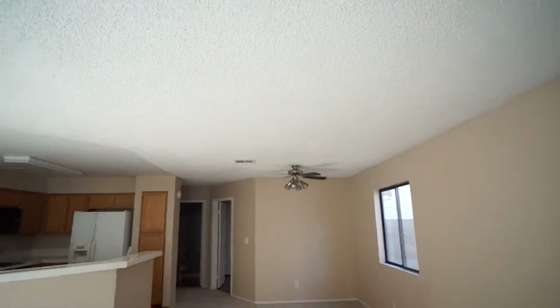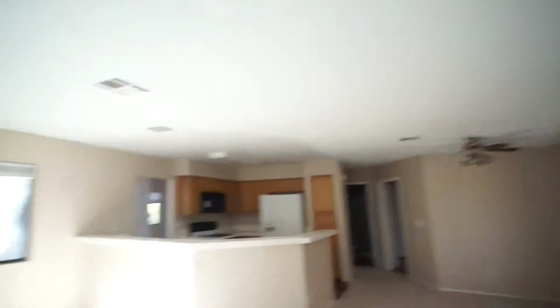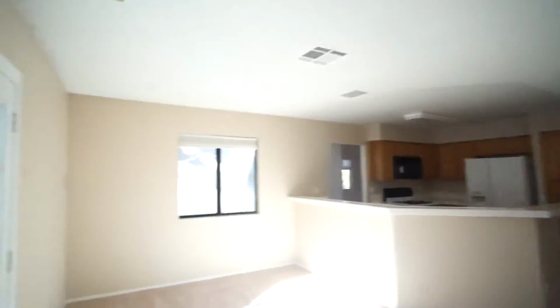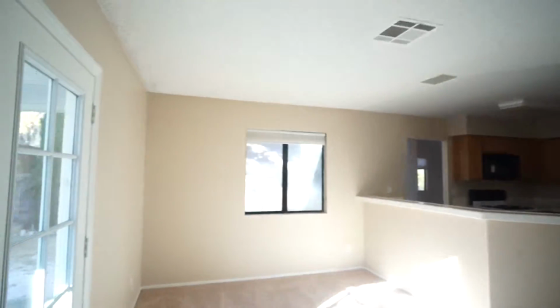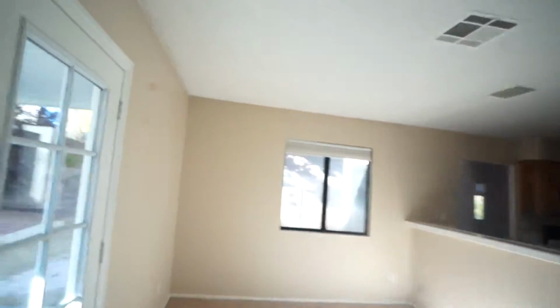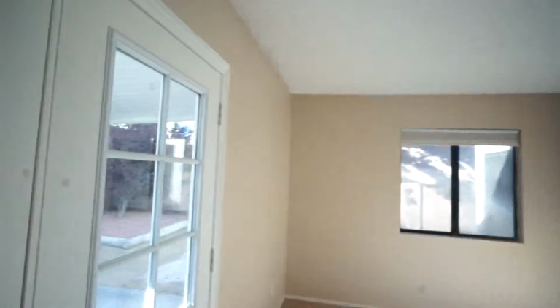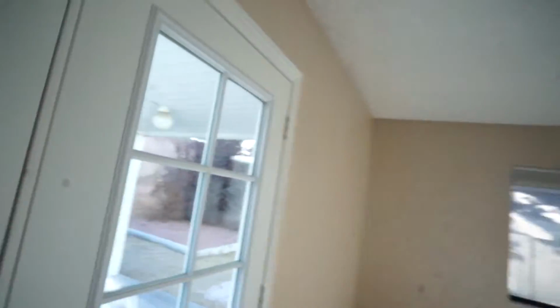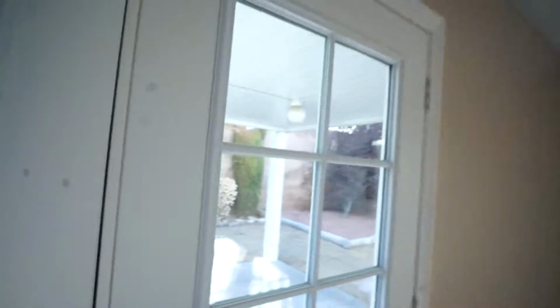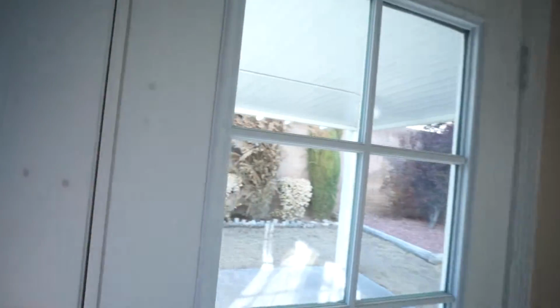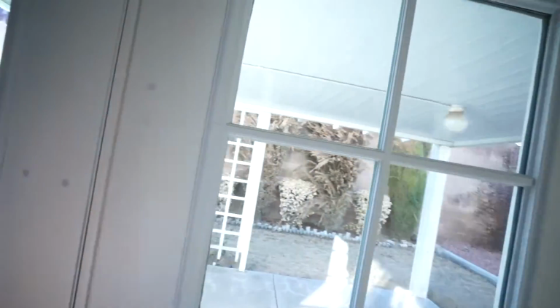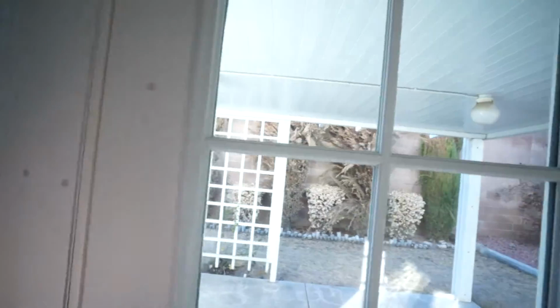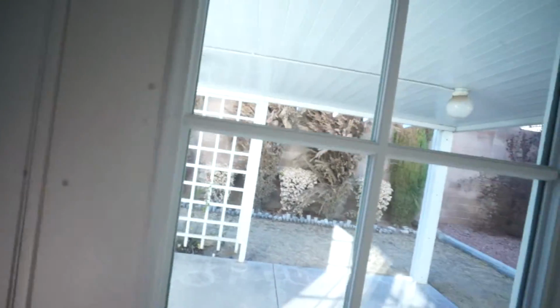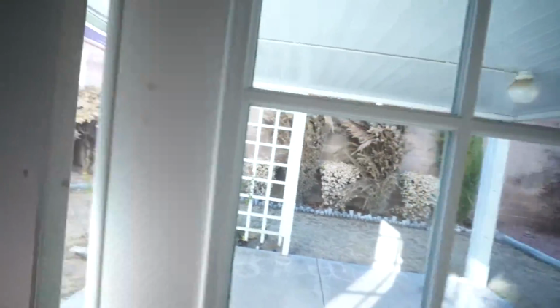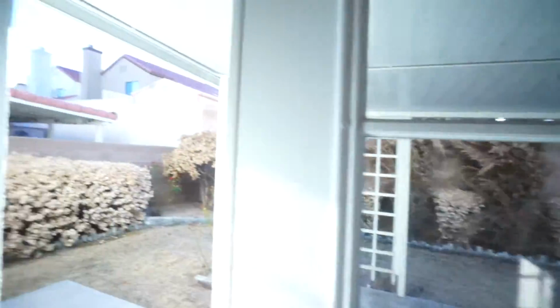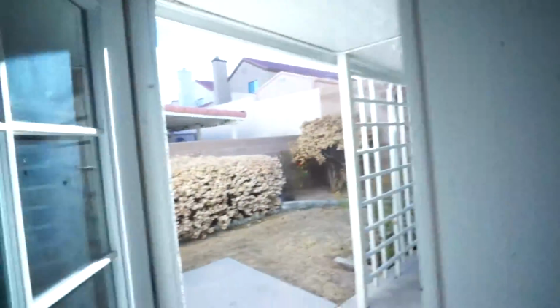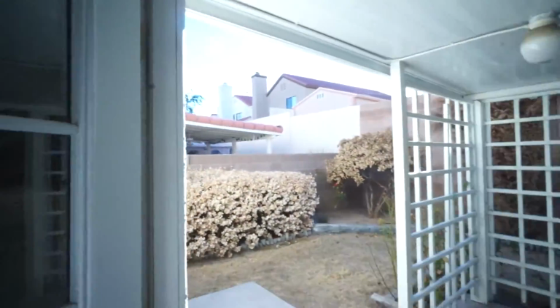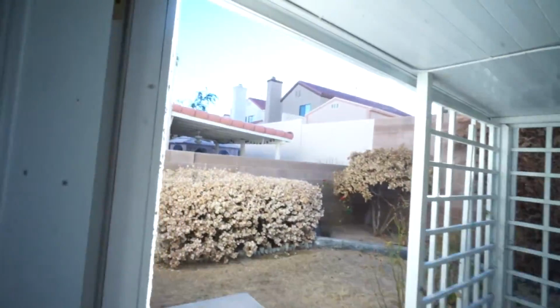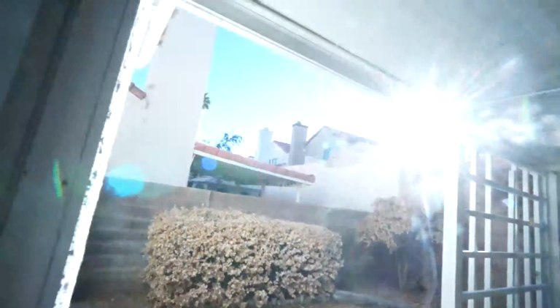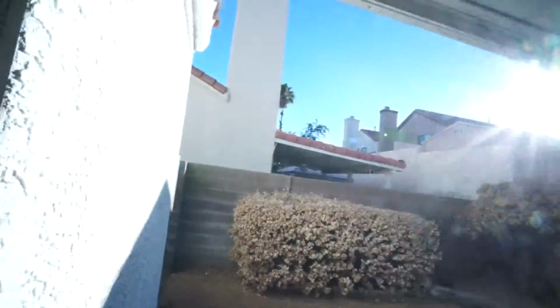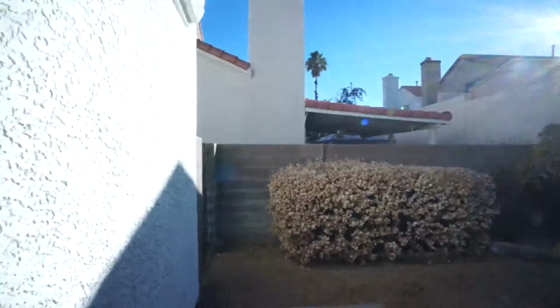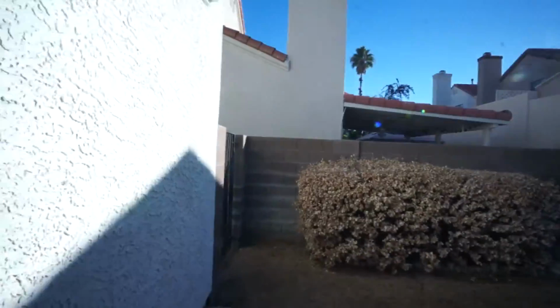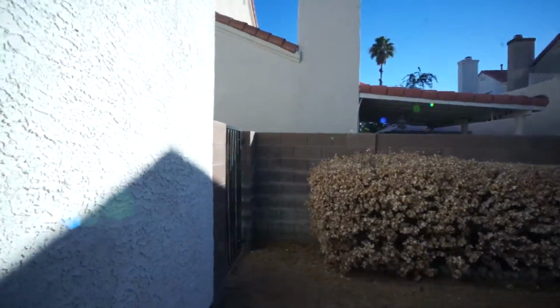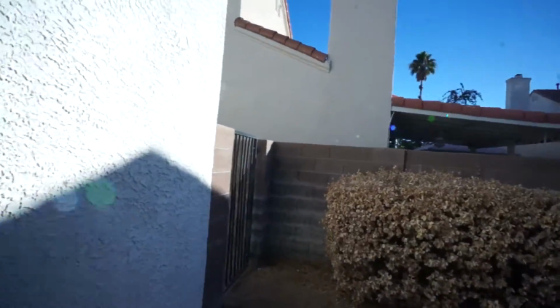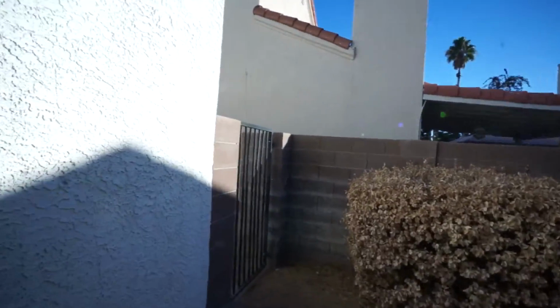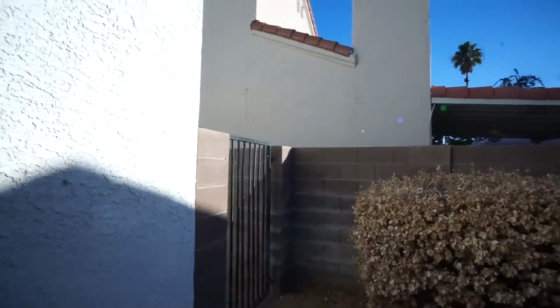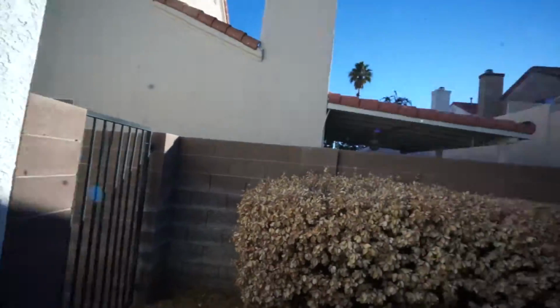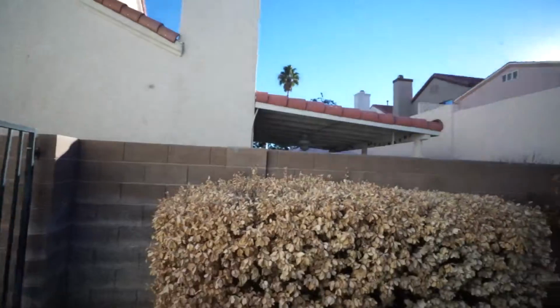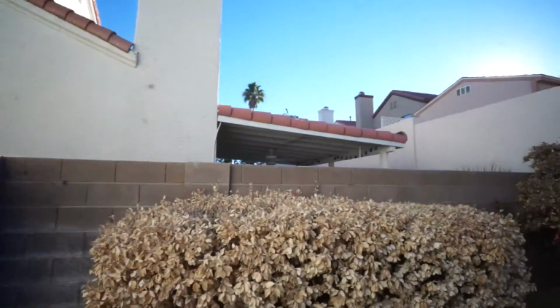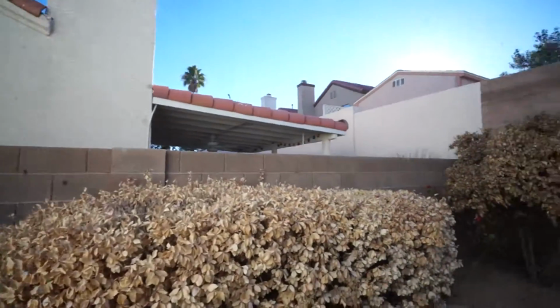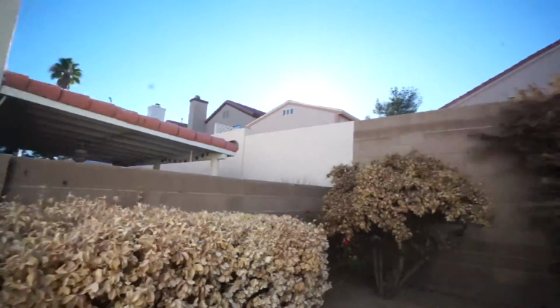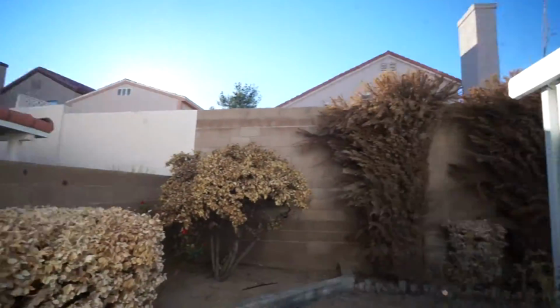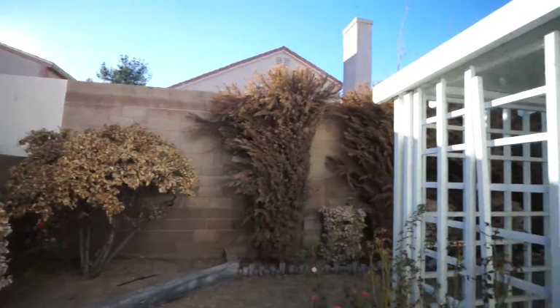Nice house. Somebody's replaced the glass doors. They also tend to turn the water off immediately.